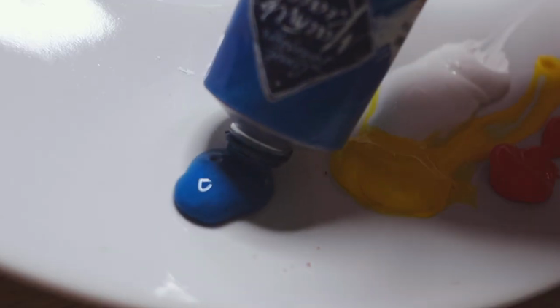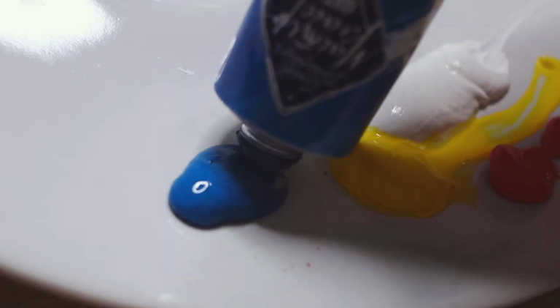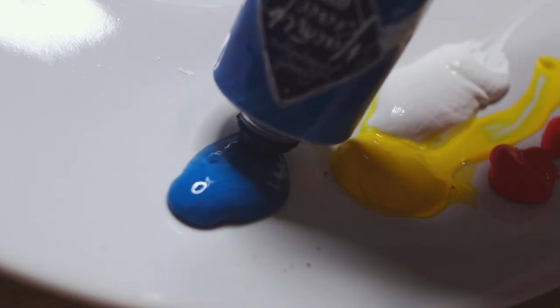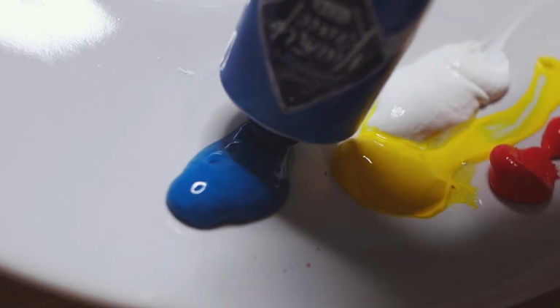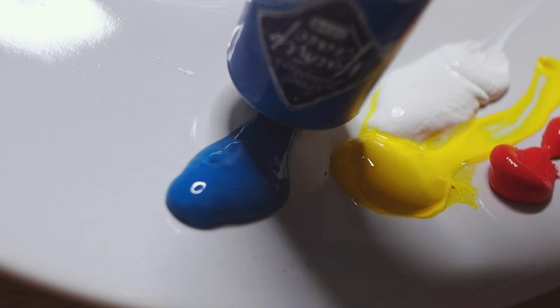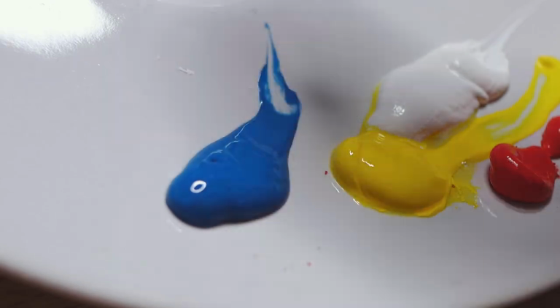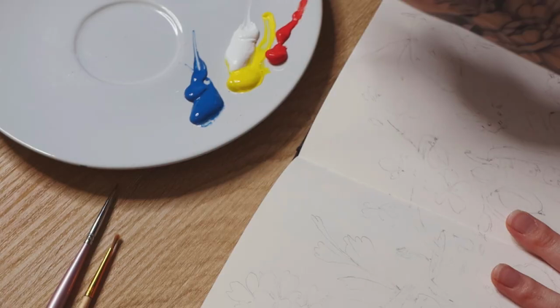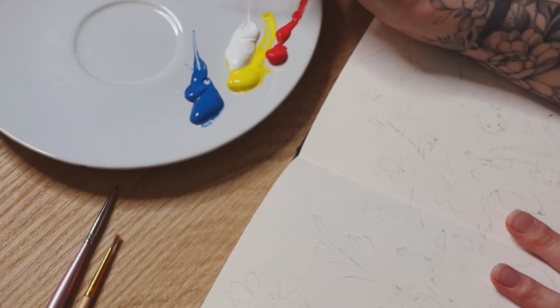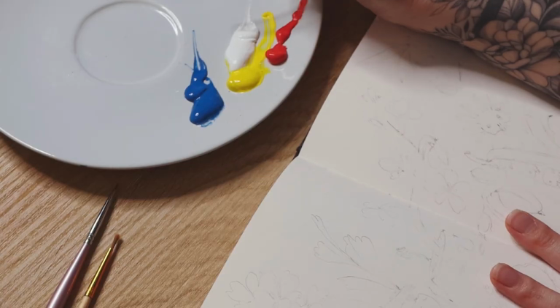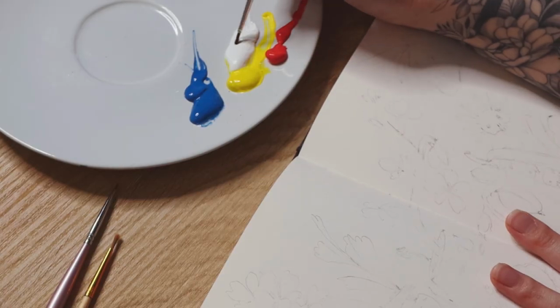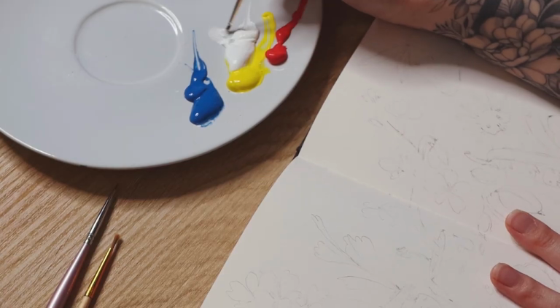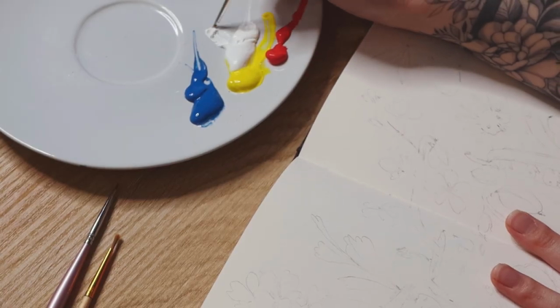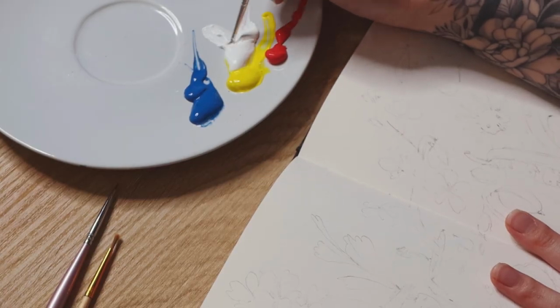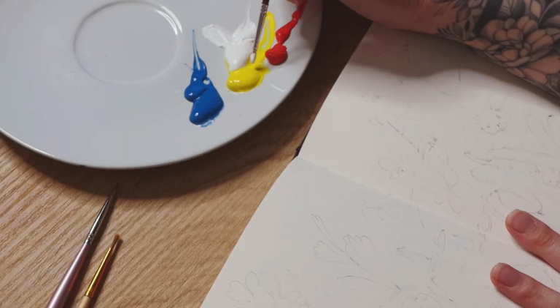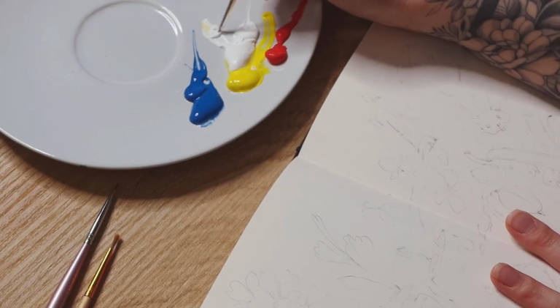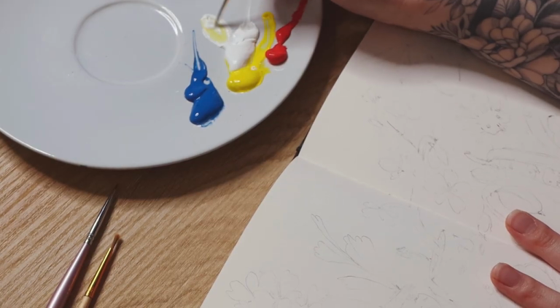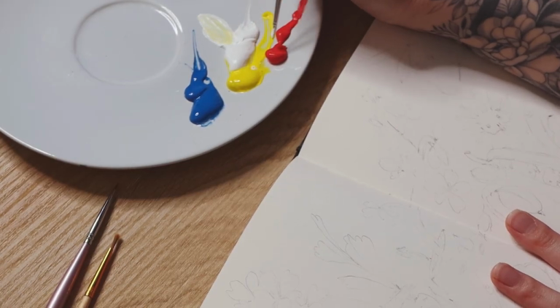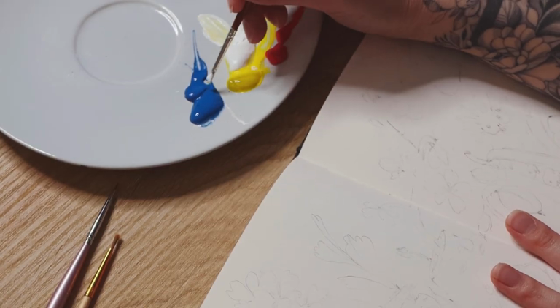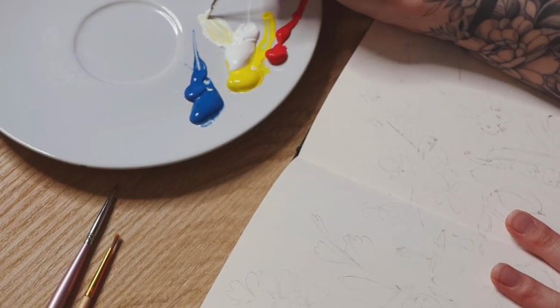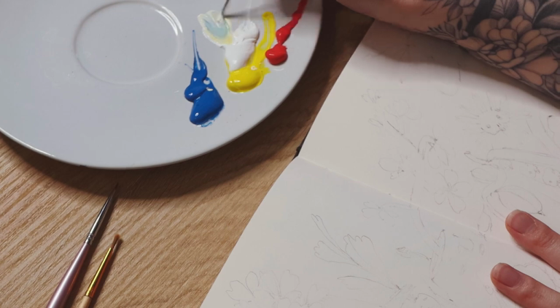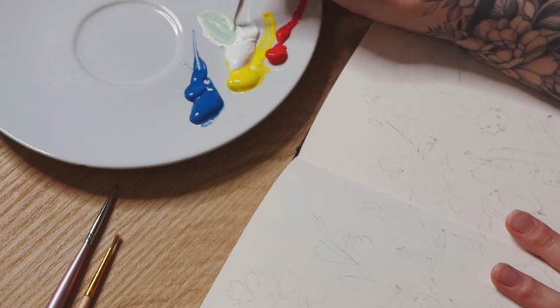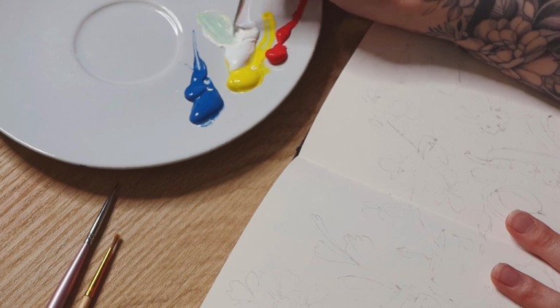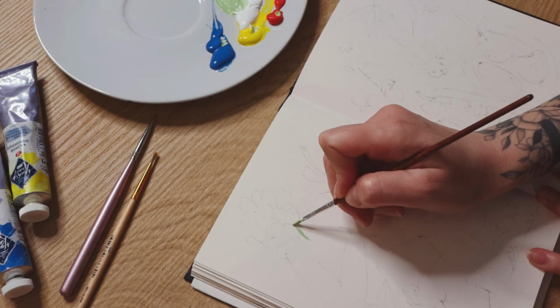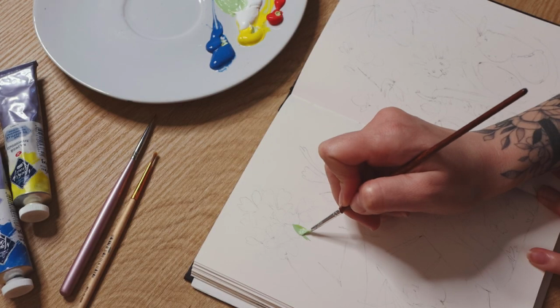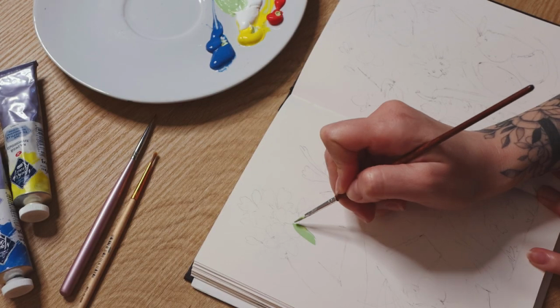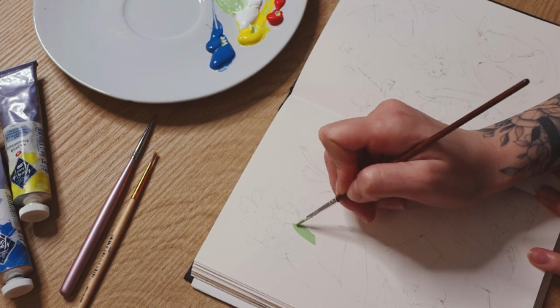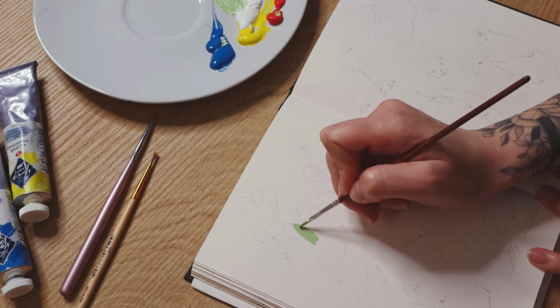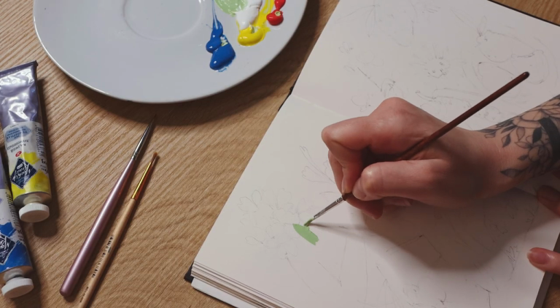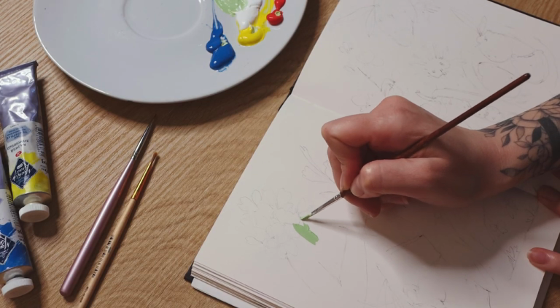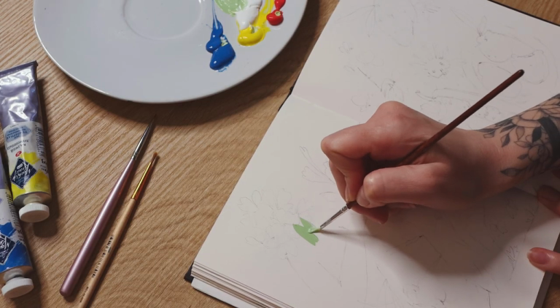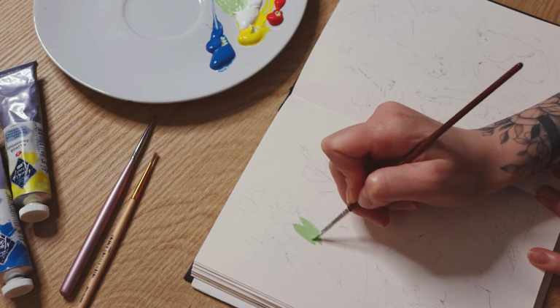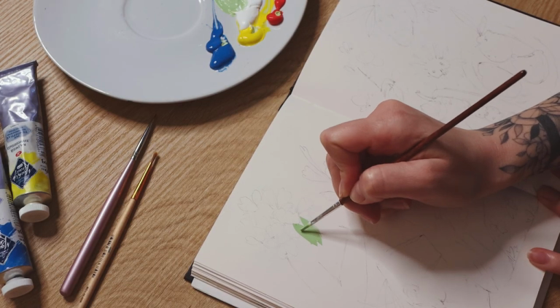I tend to approach my sketchbook as a place for fast and experimental exploration. It is a place where I can play around with paint, shapes, colors, etc.